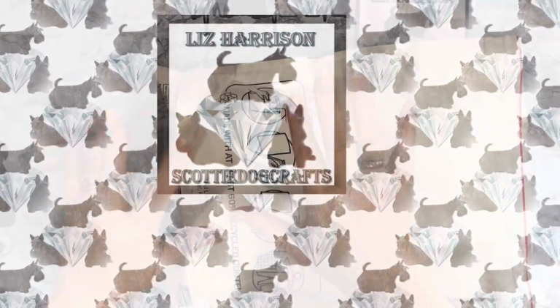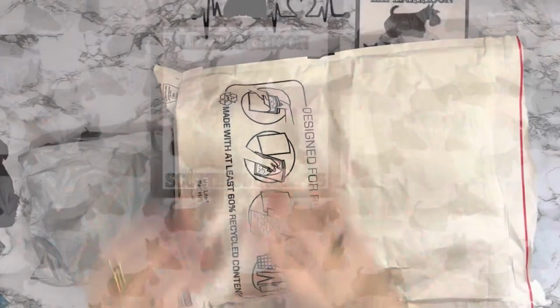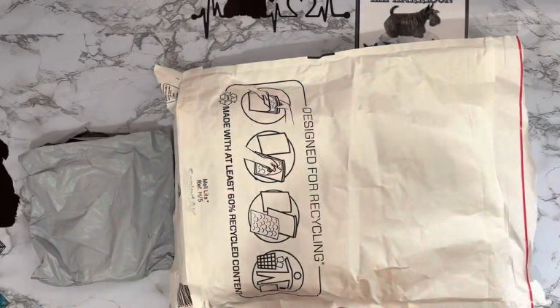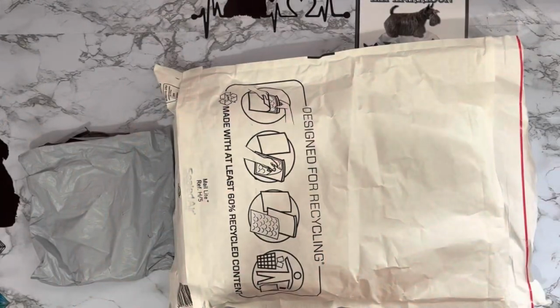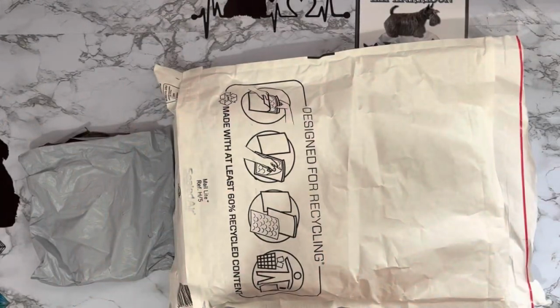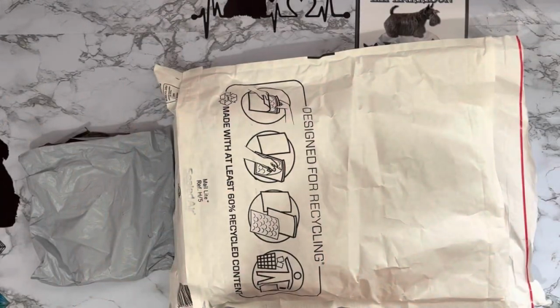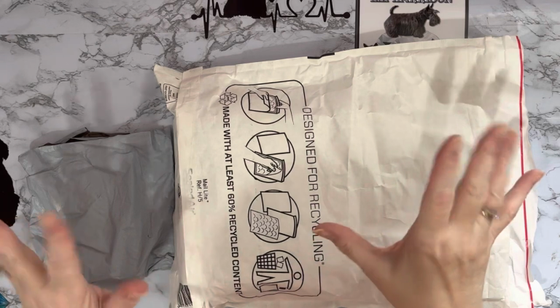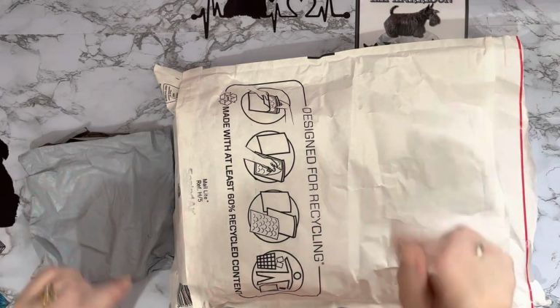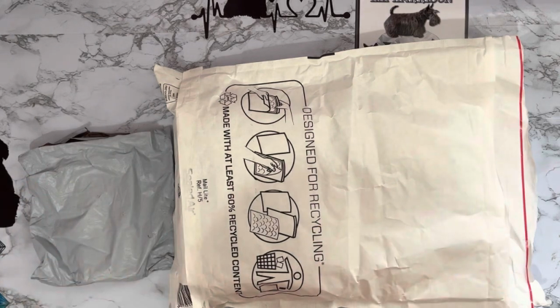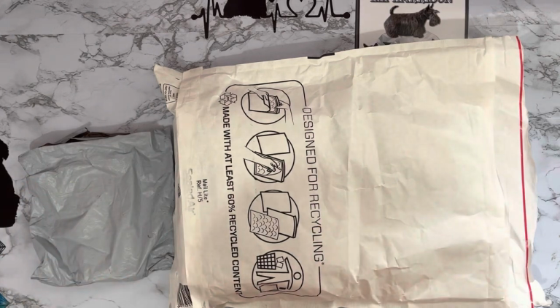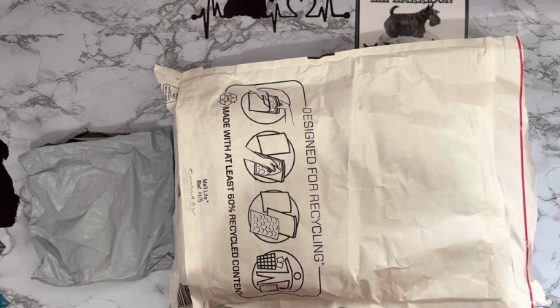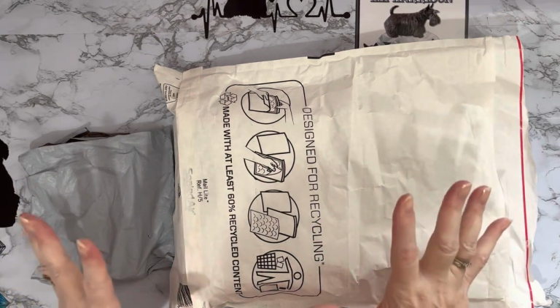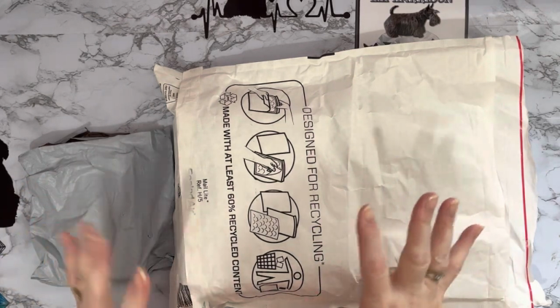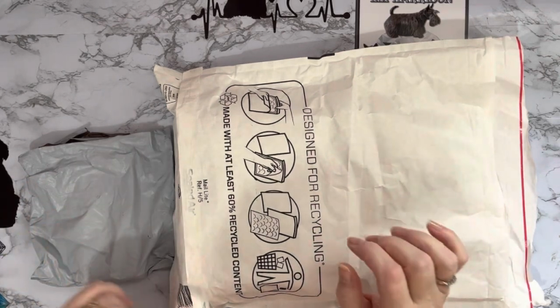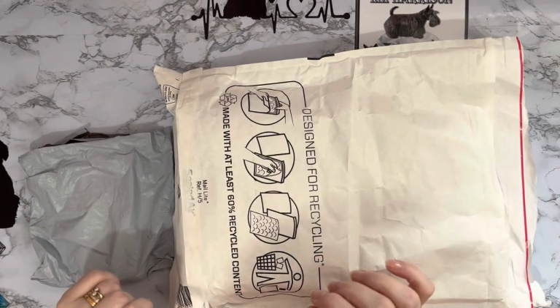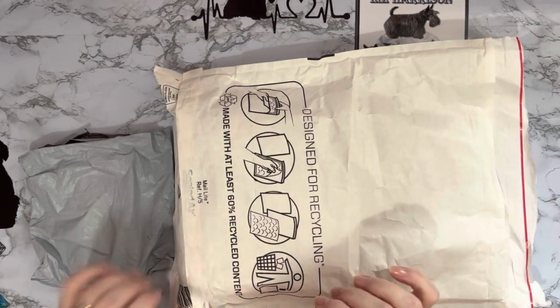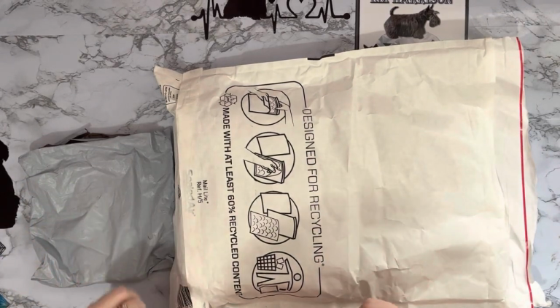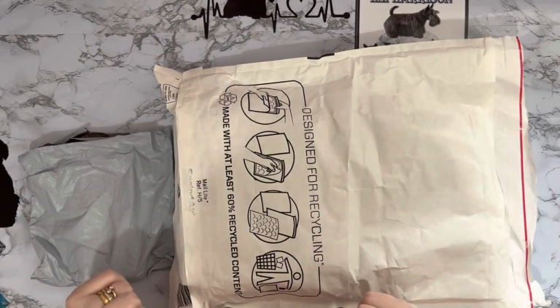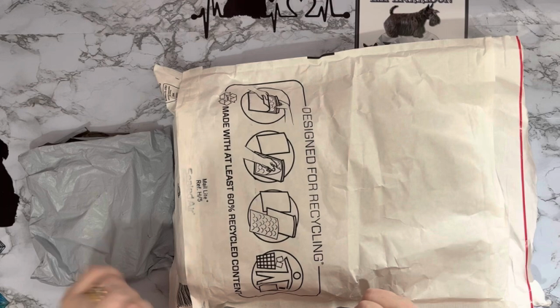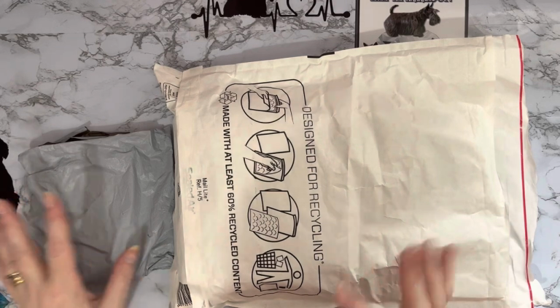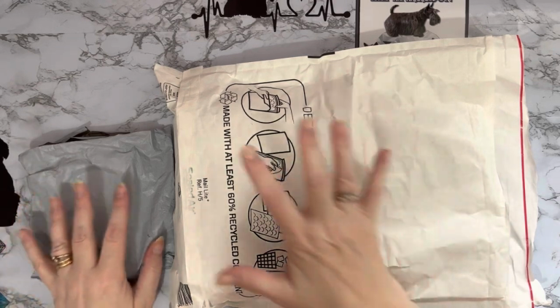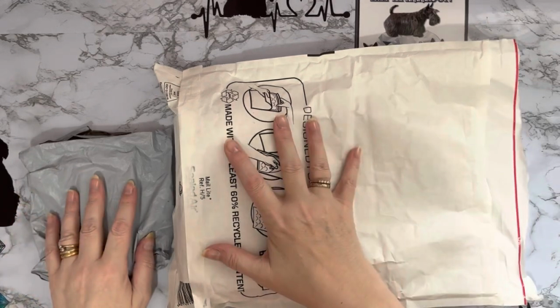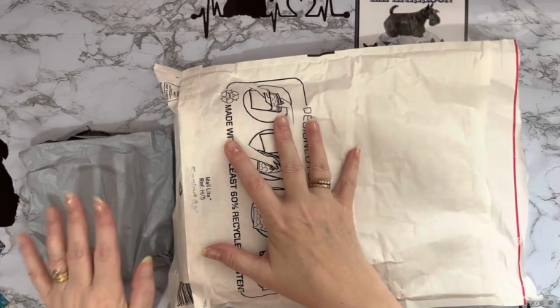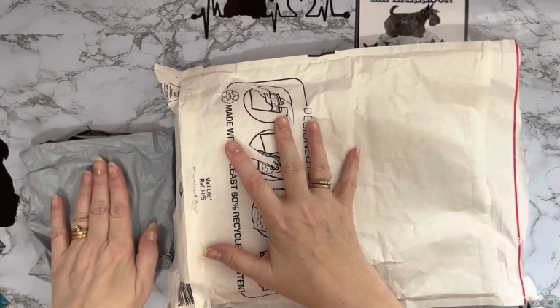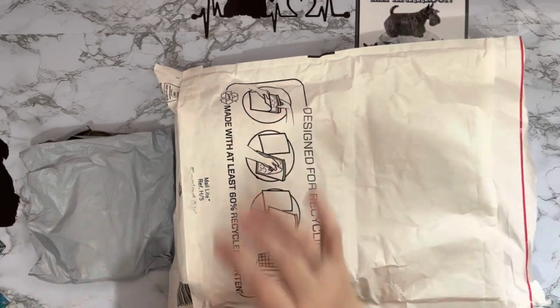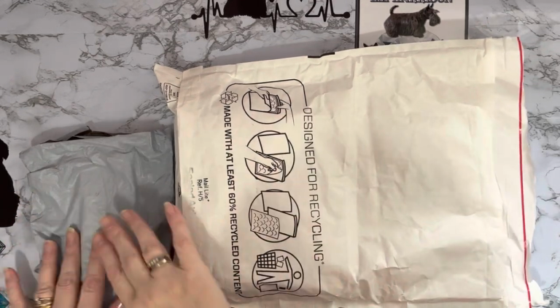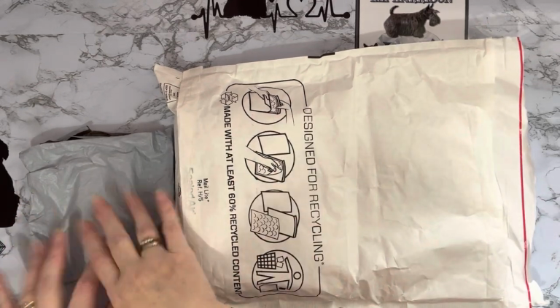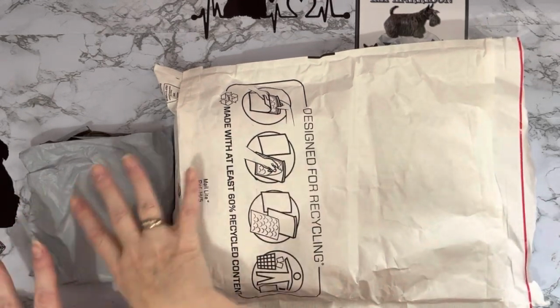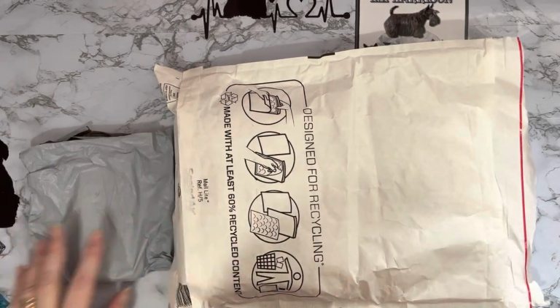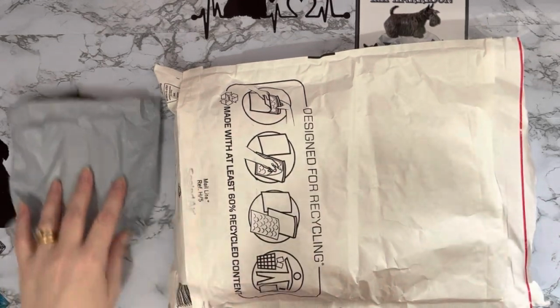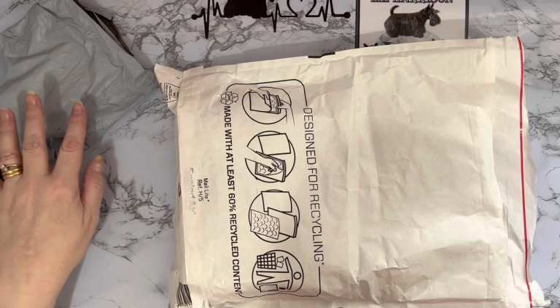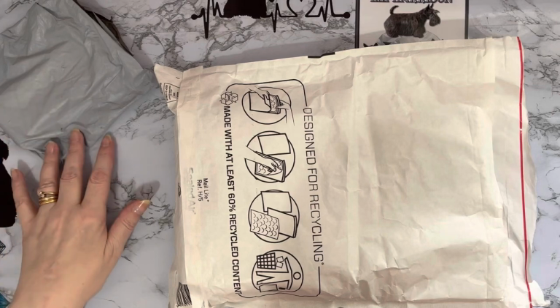Hi everyone, Liz here, thanks for stopping by. Just a quick video today because I've got two little parcels I thought you might like to see. We'll have a look at this one first and then that one because there's a little bit more to see and a little bit more interesting.